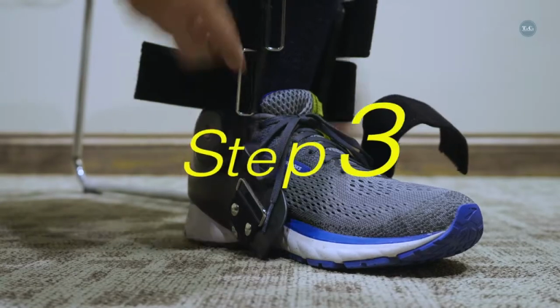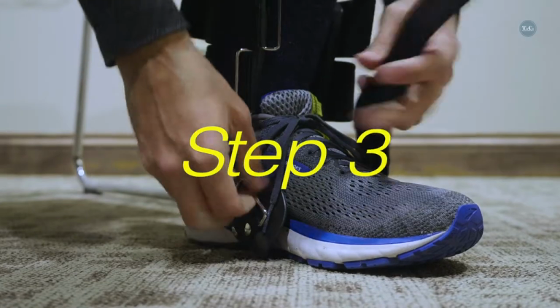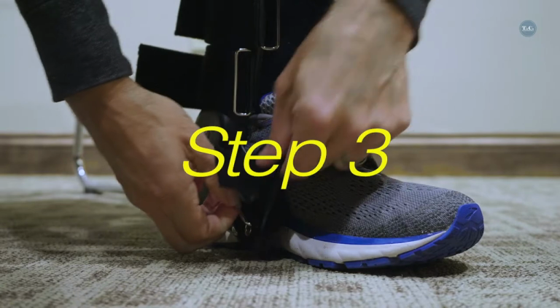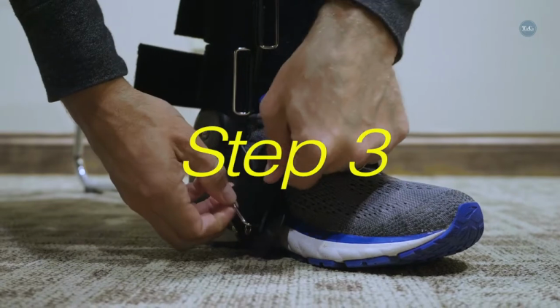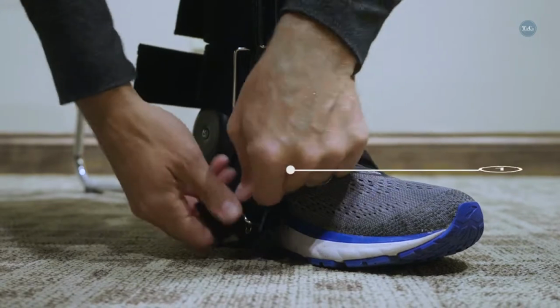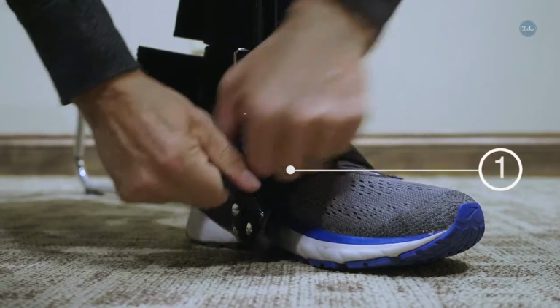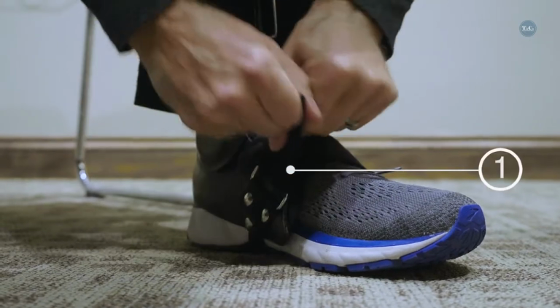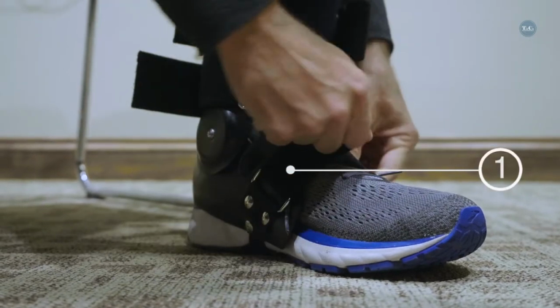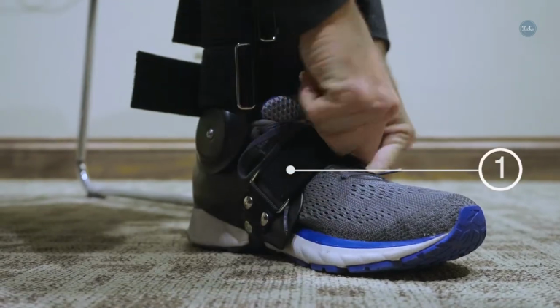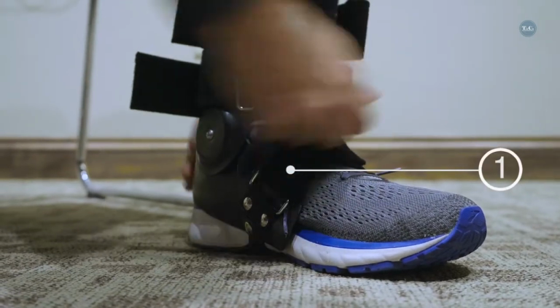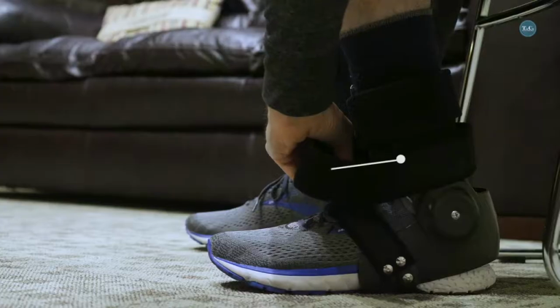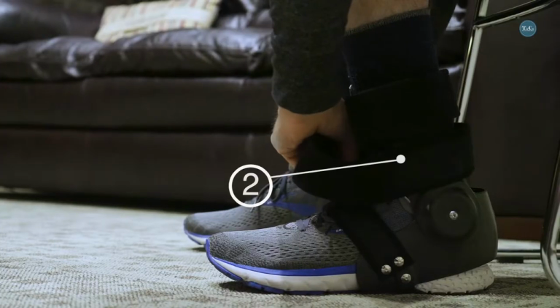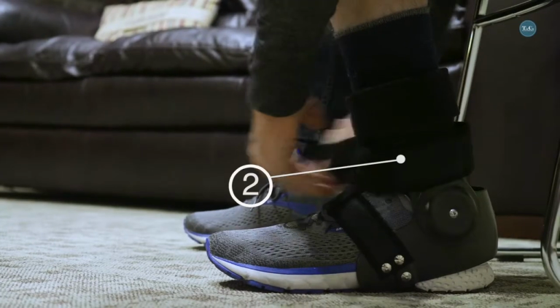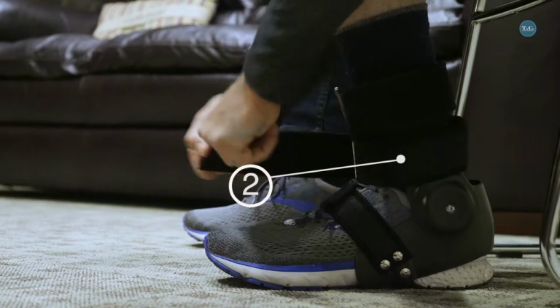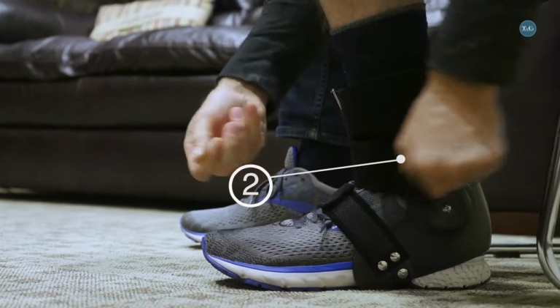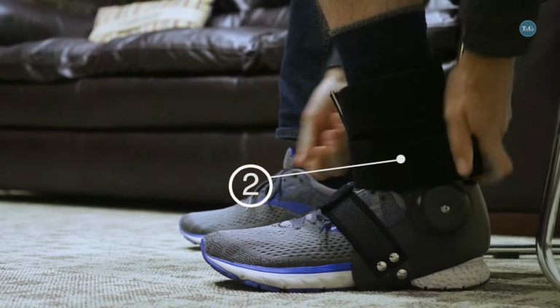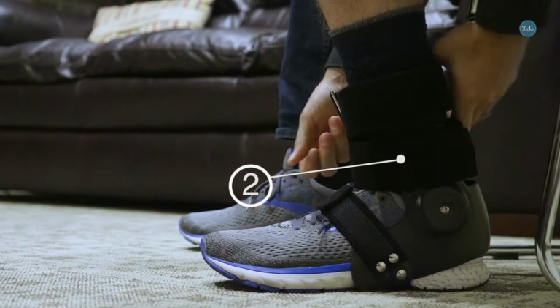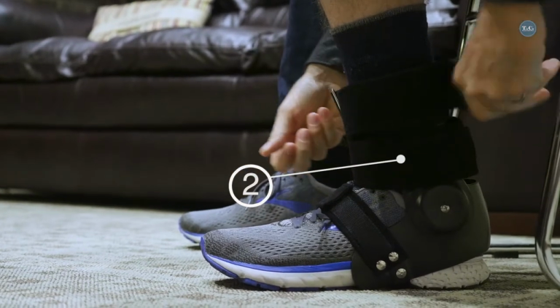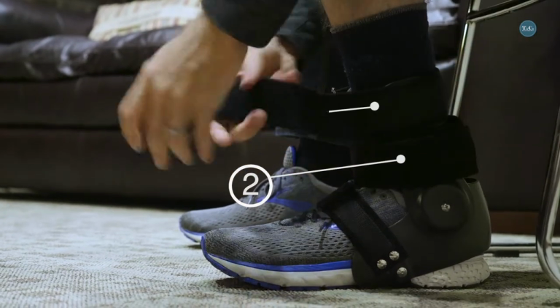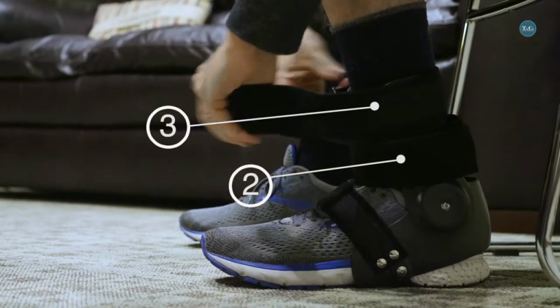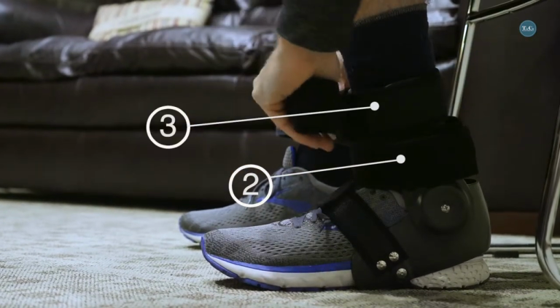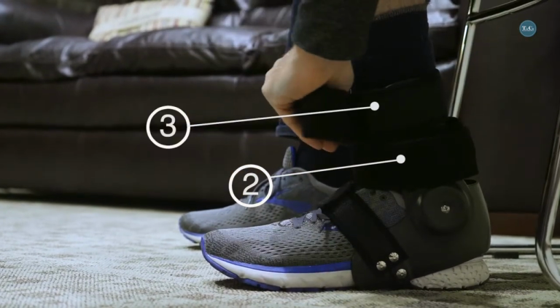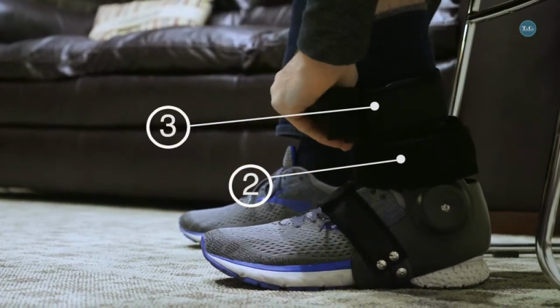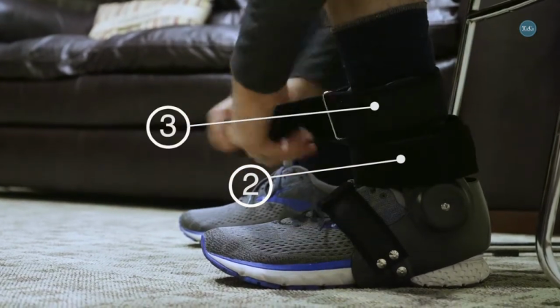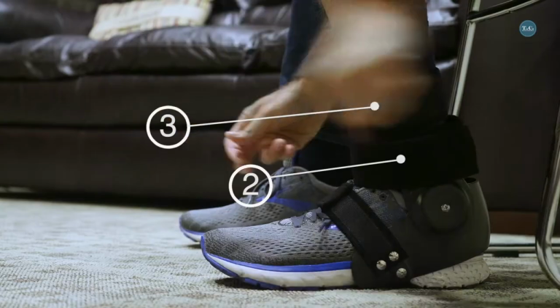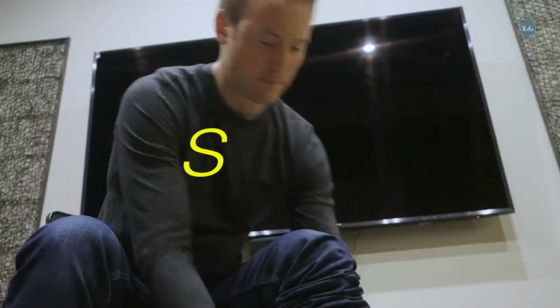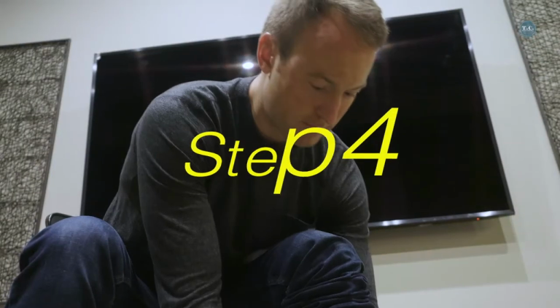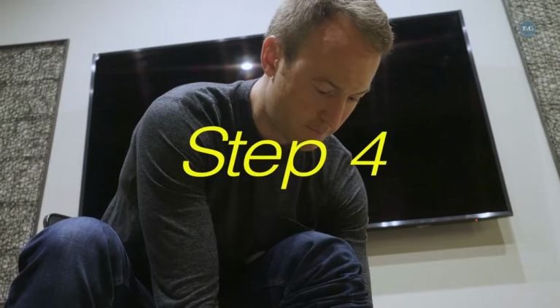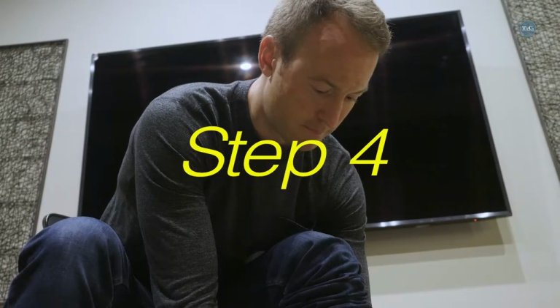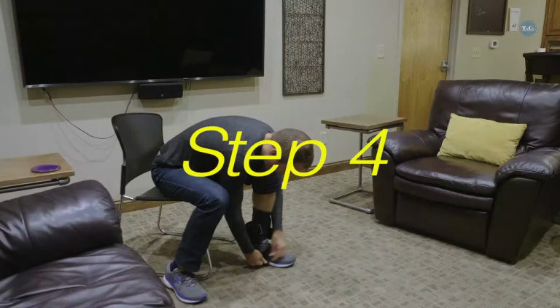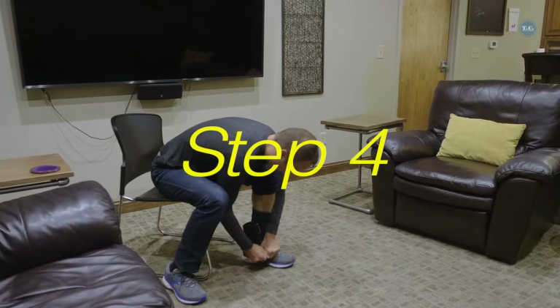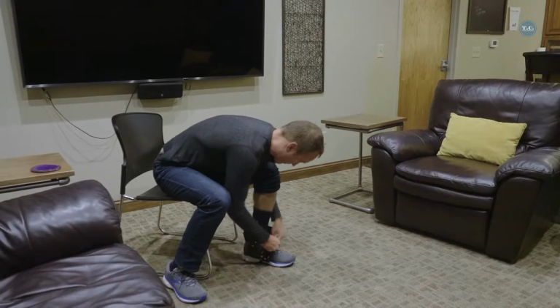Put the straps on, starting with strap 1 in front of the ankle, then strap 2, and strap 3. Retighten all the straps, starting with strap 1.